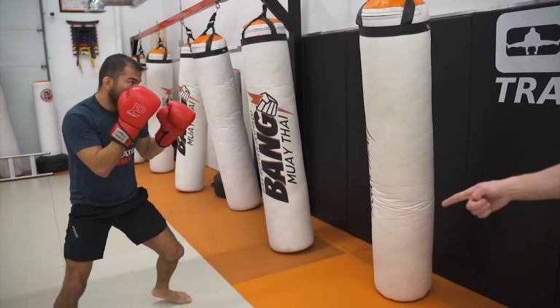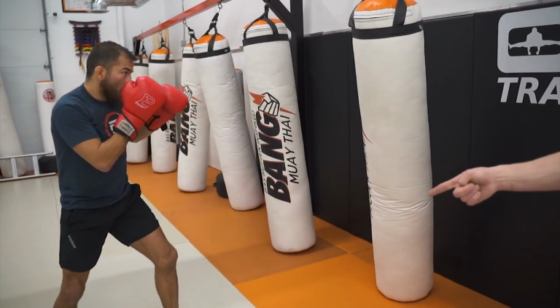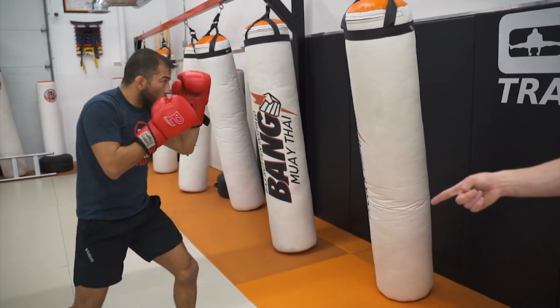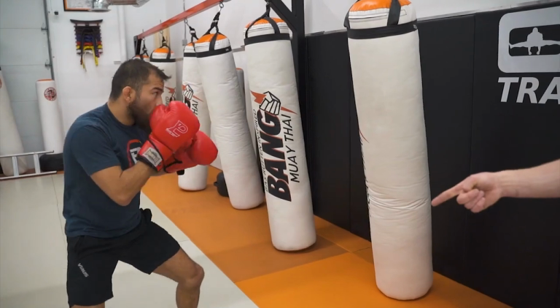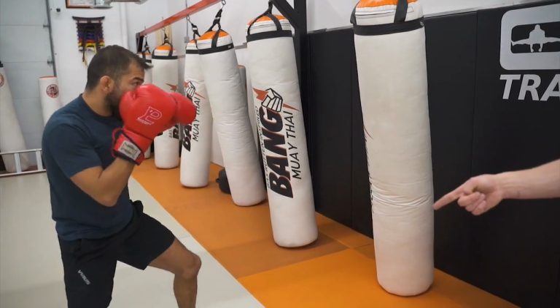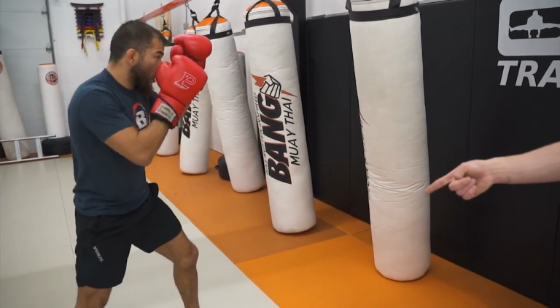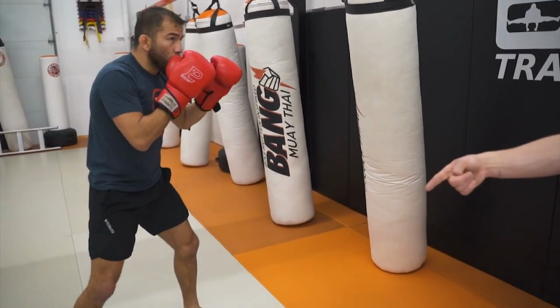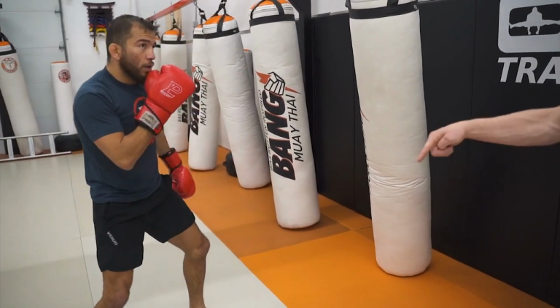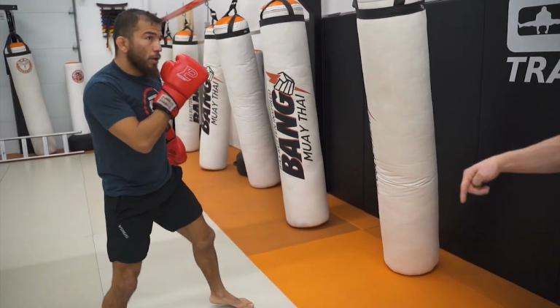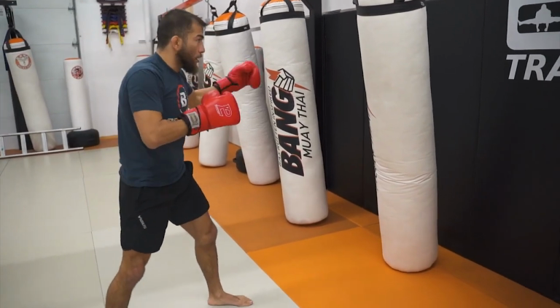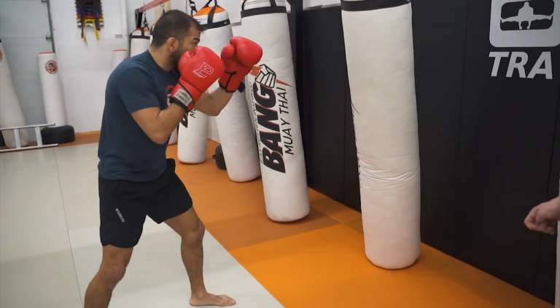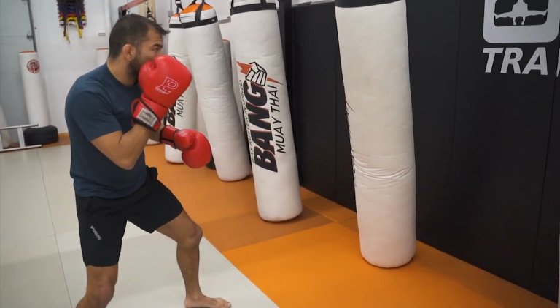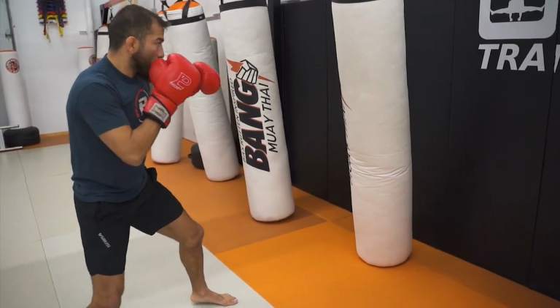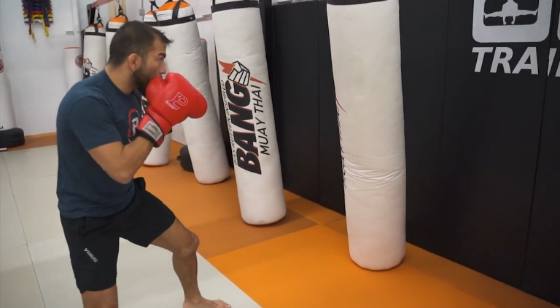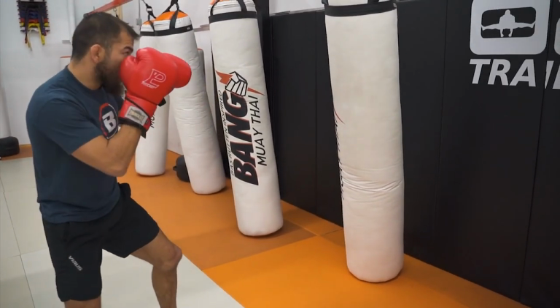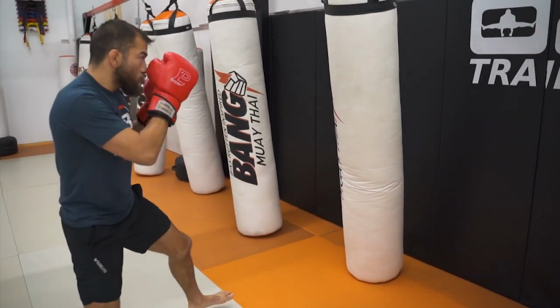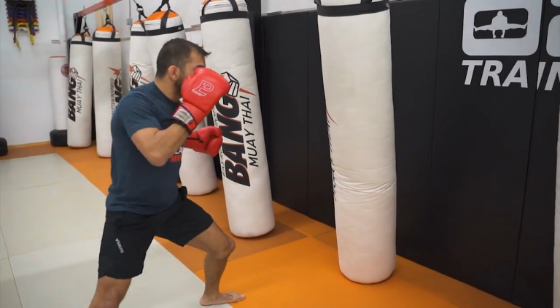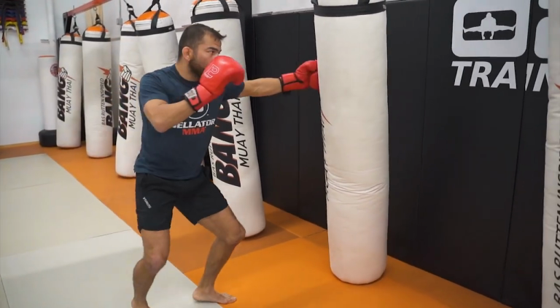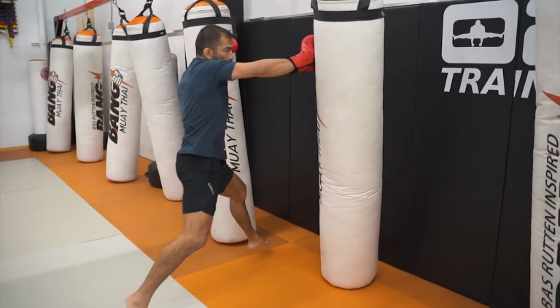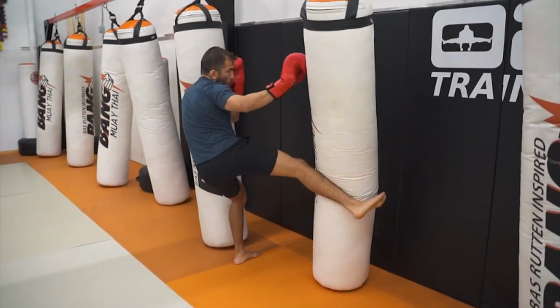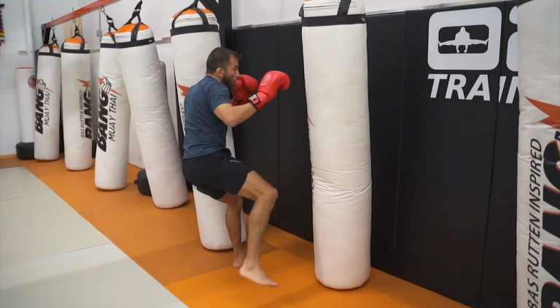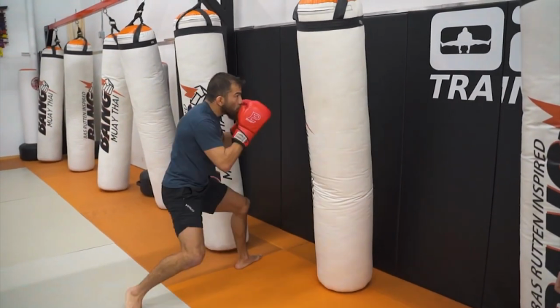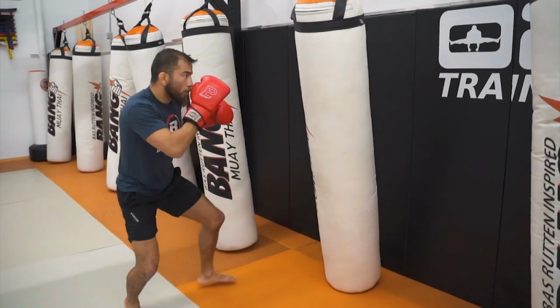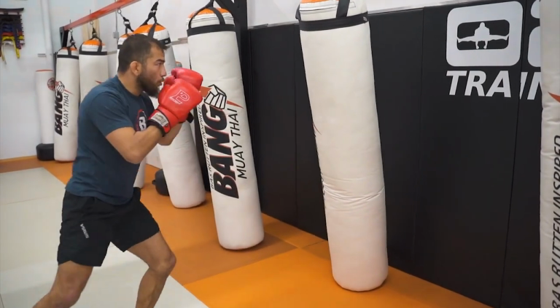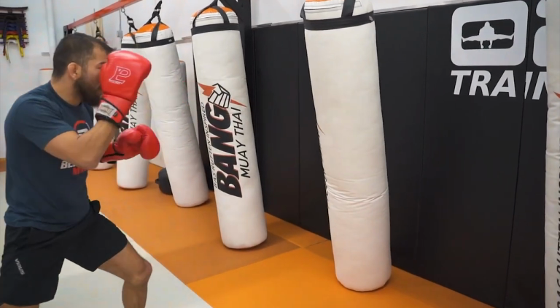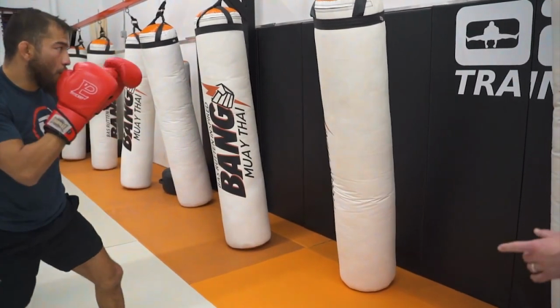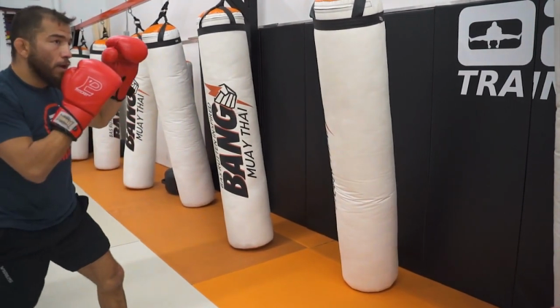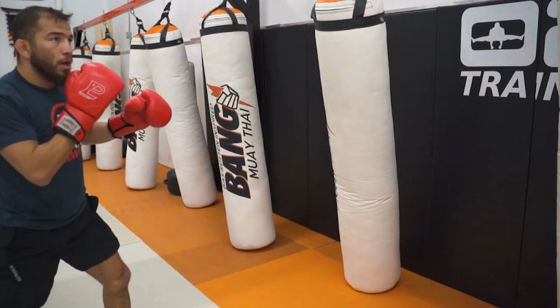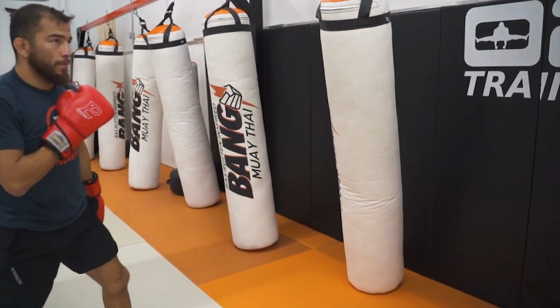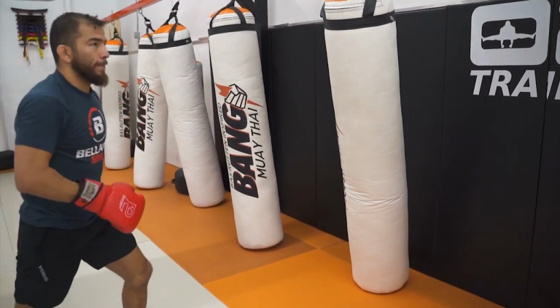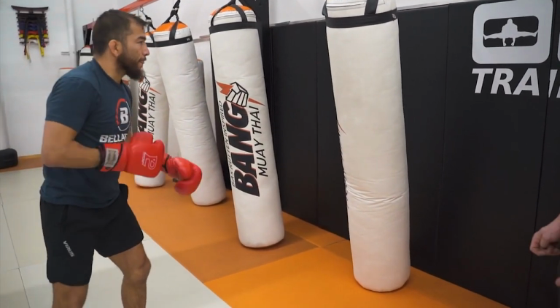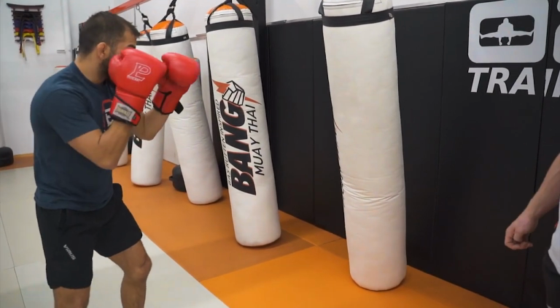And then do the natural switch step to get back in front of the bag. Don't think about the switch step too much — I bet most of you will already naturally do that. So certainly want to get a couple more.